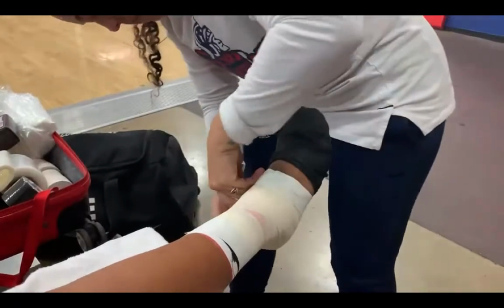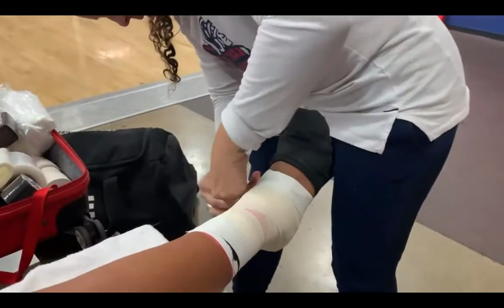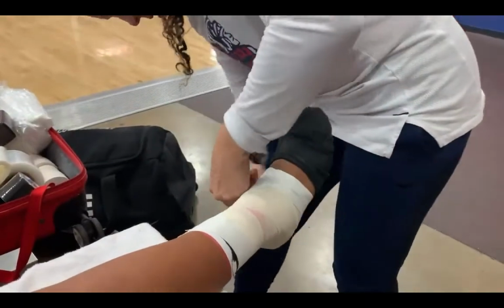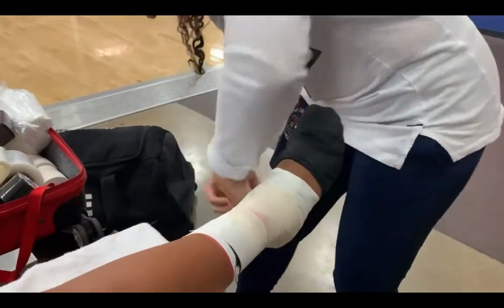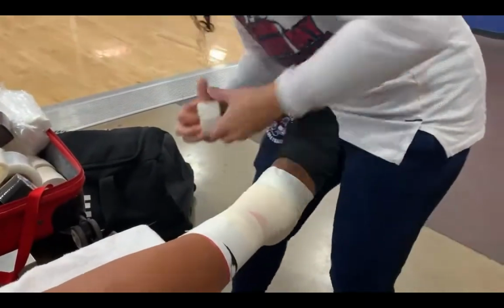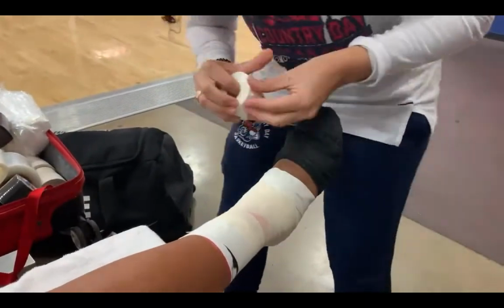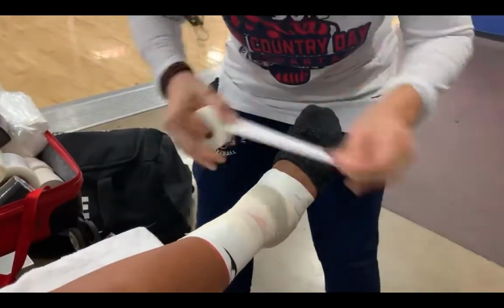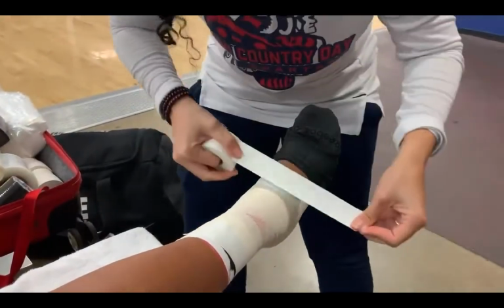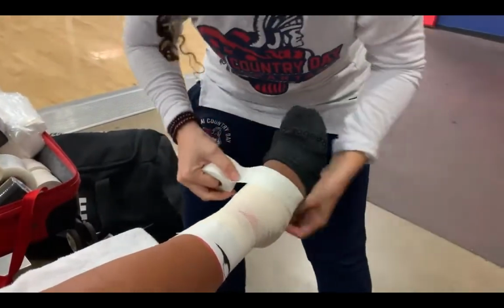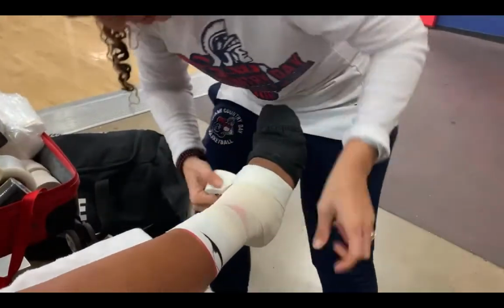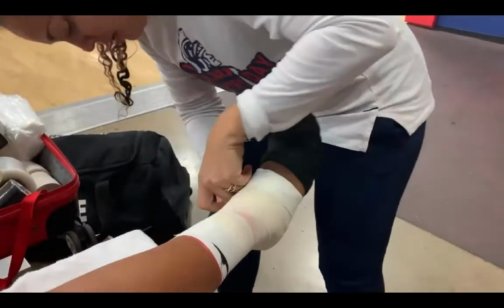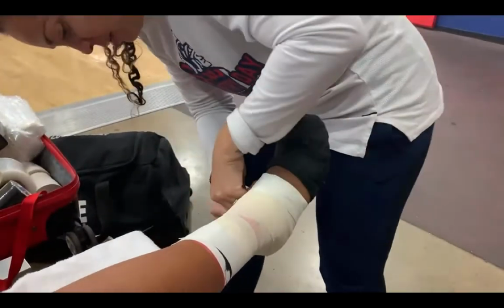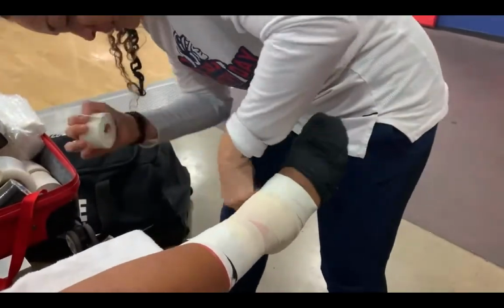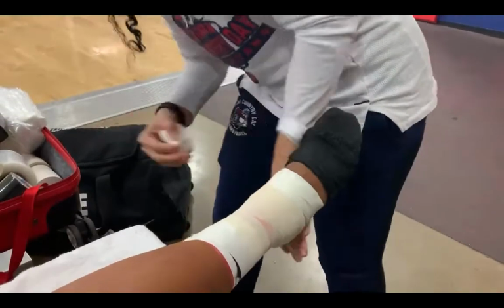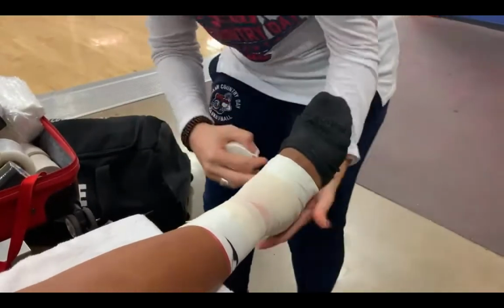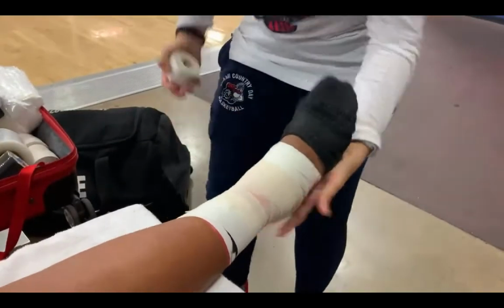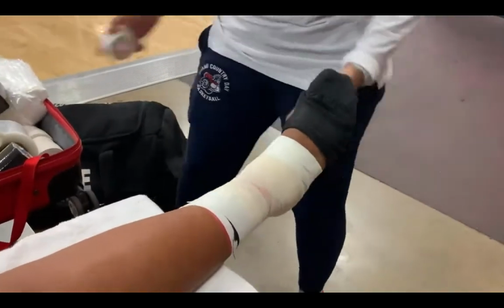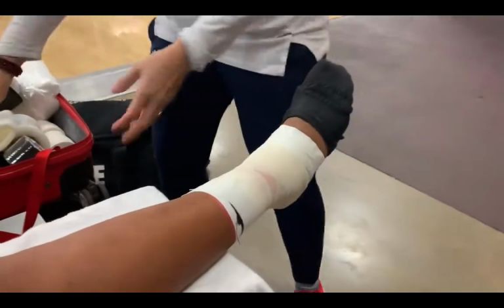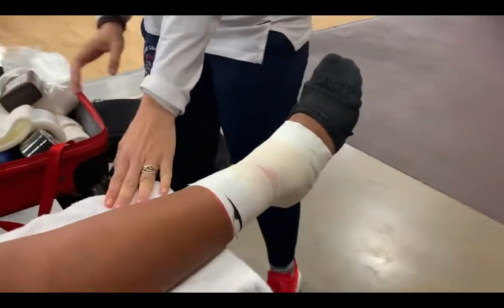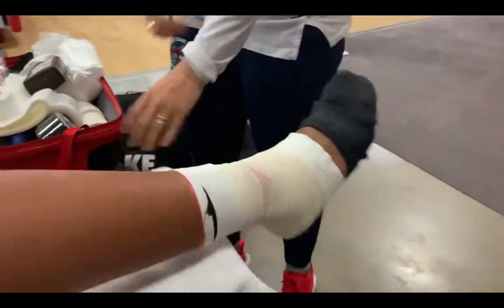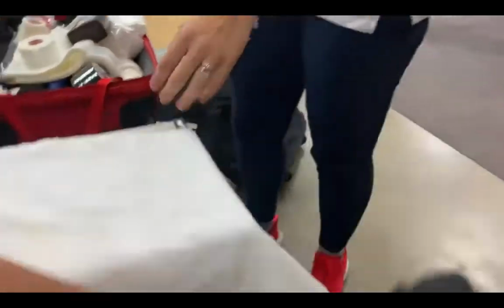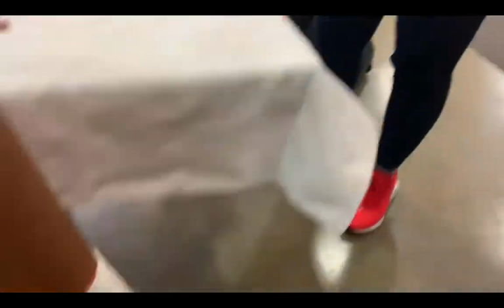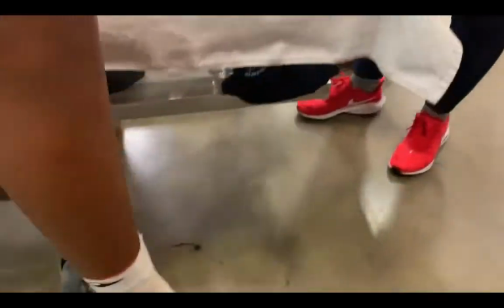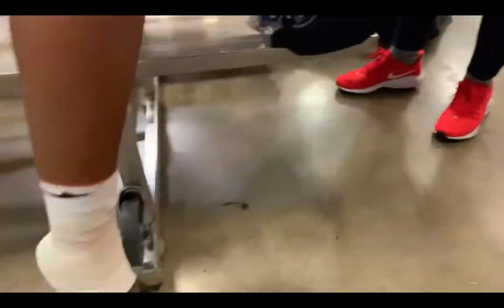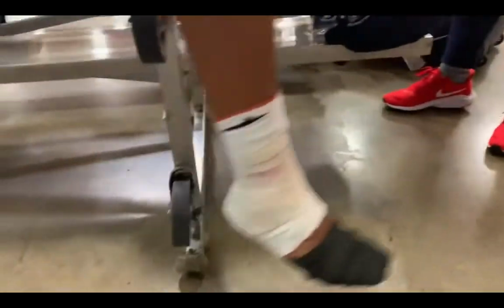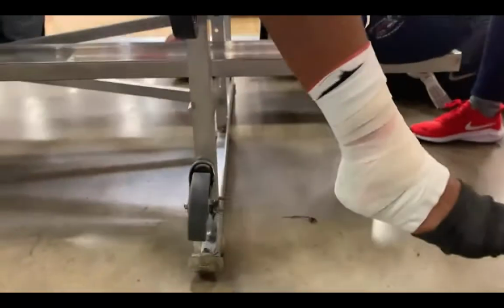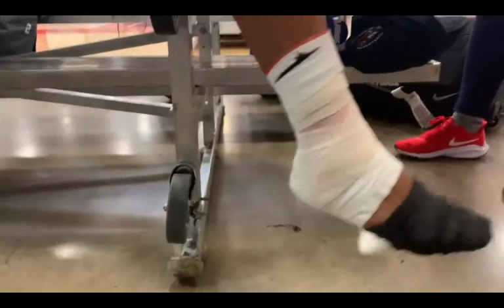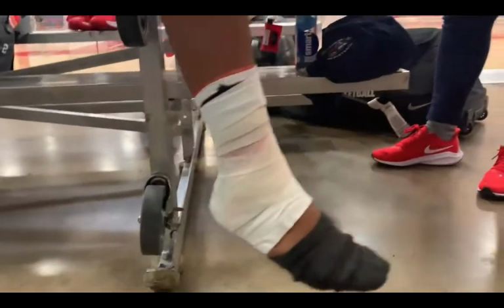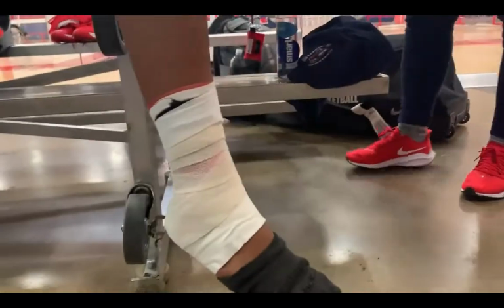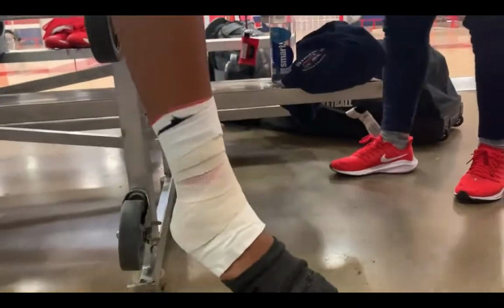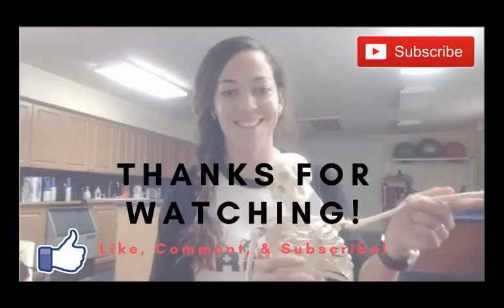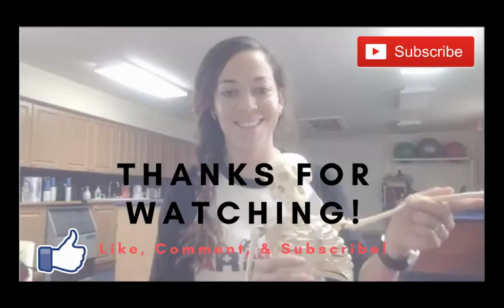Finally, I'm going to anchor again with white tape at the top and the bottom. This is a great functional tape job — it's for a basketball player, it's not too tight, it supports the Achilles, and it really does a great job.